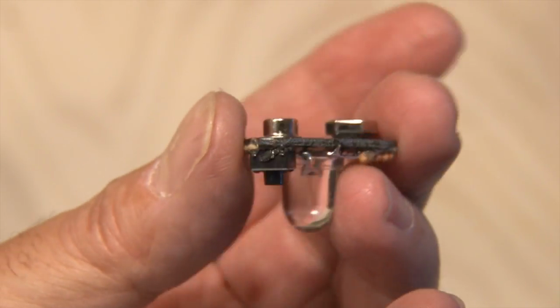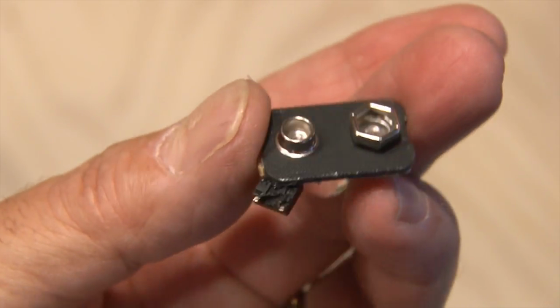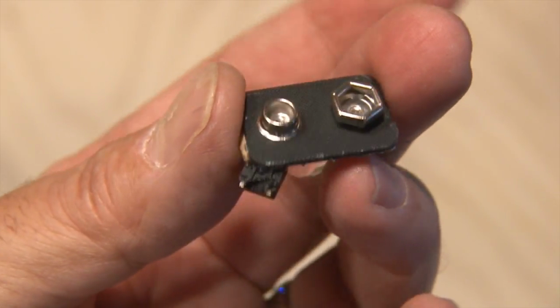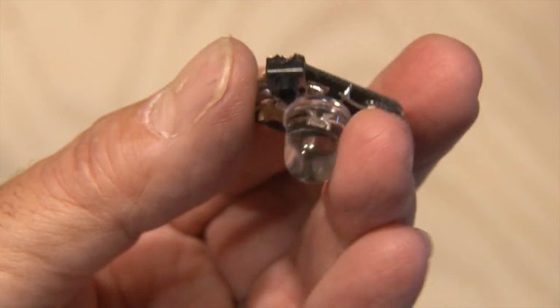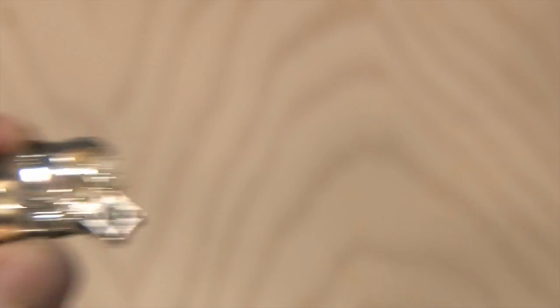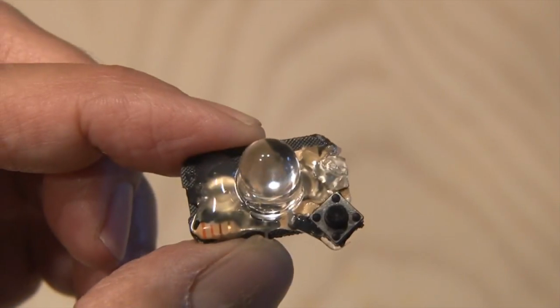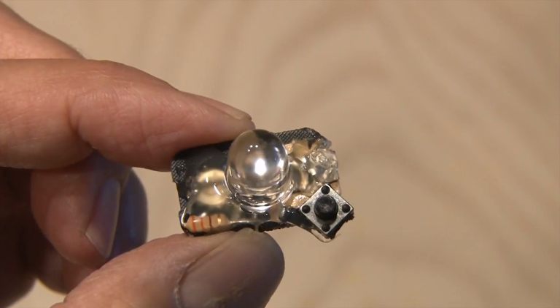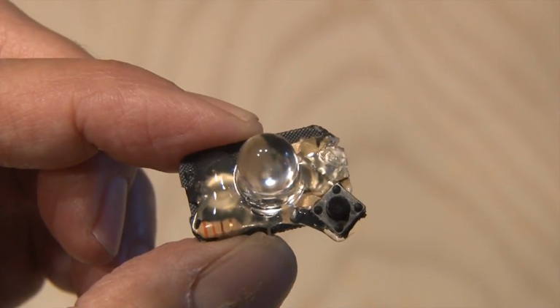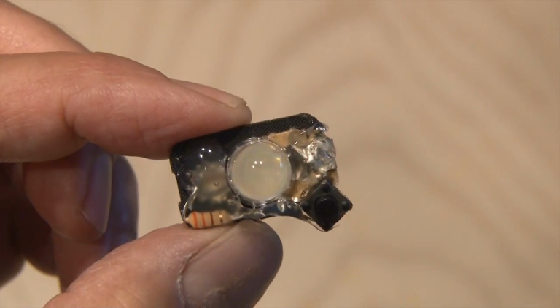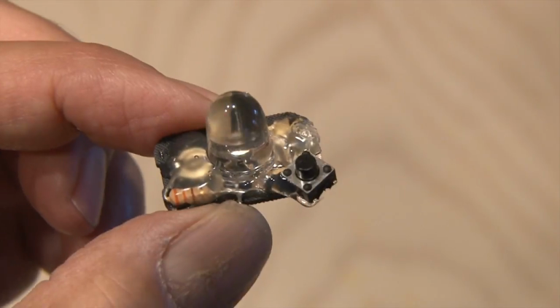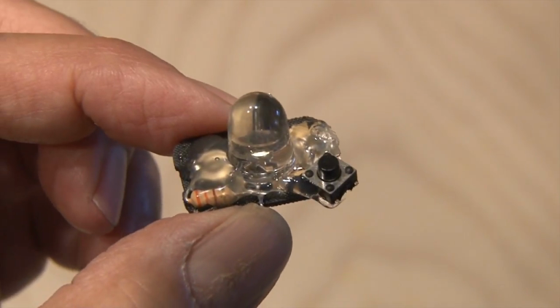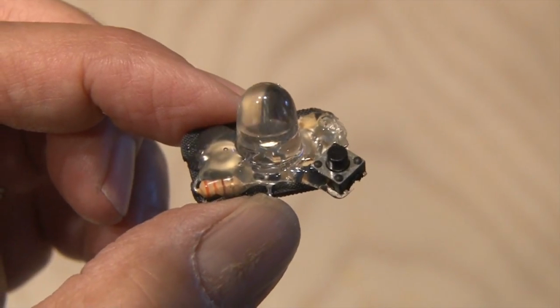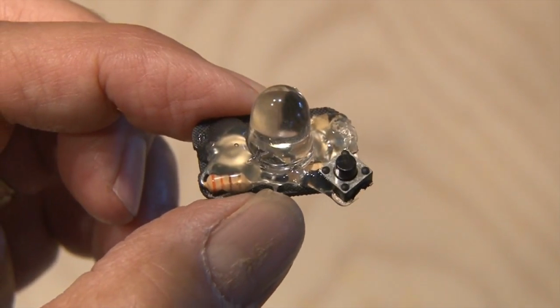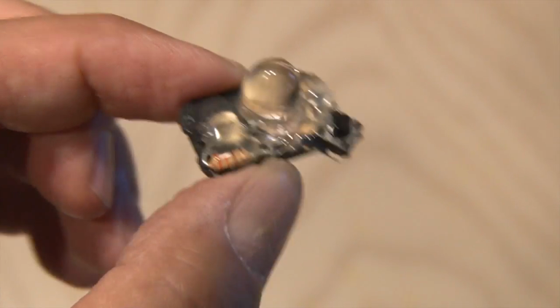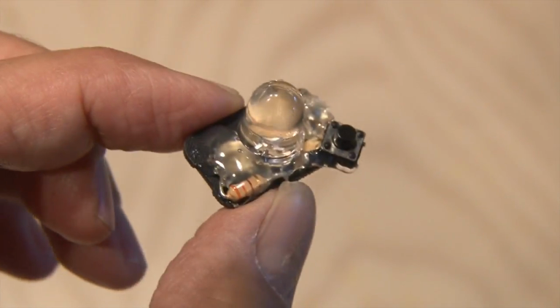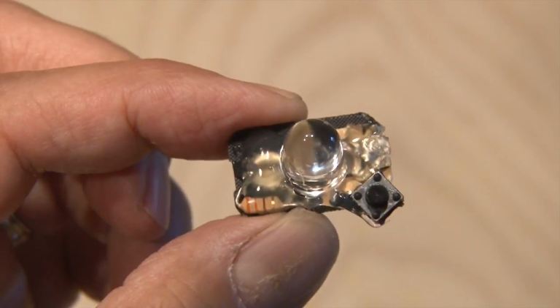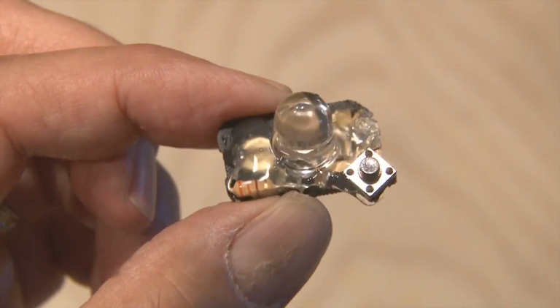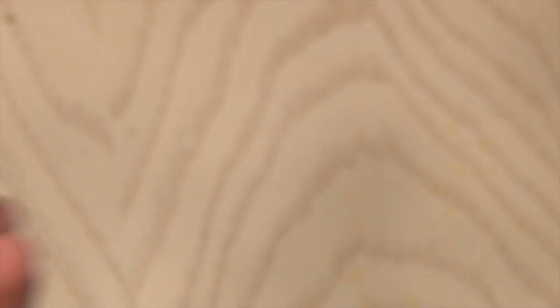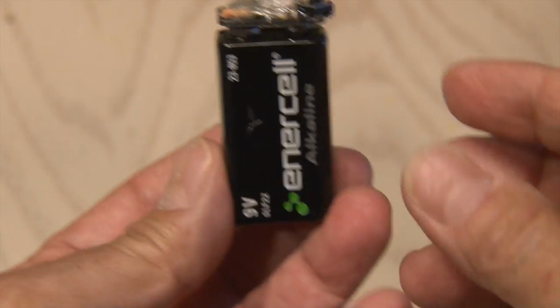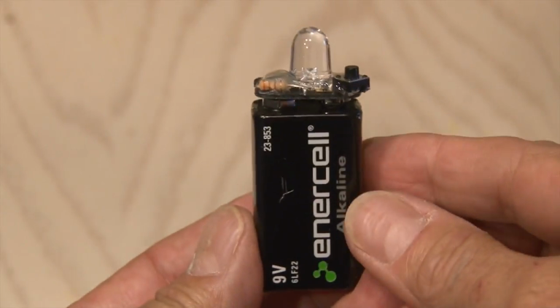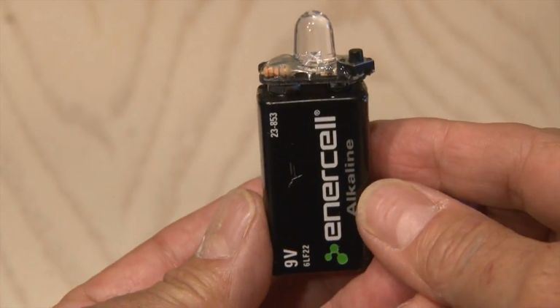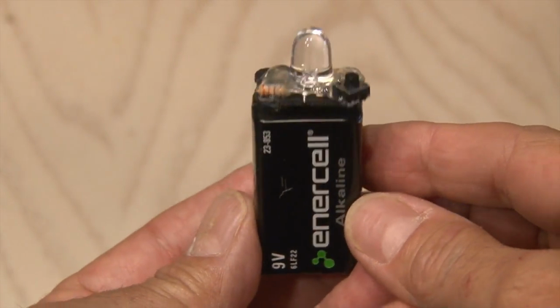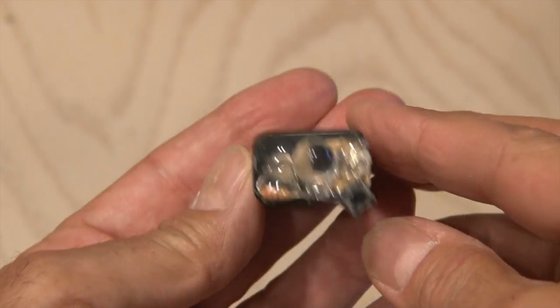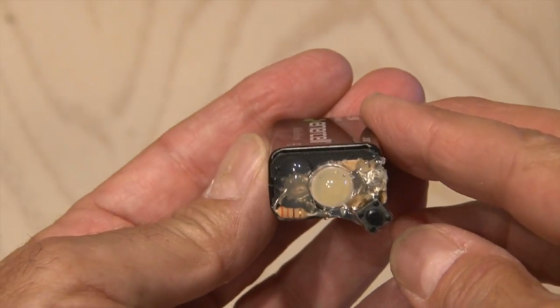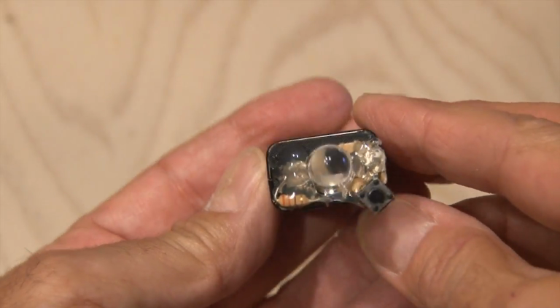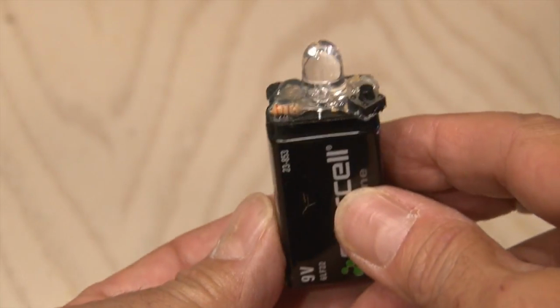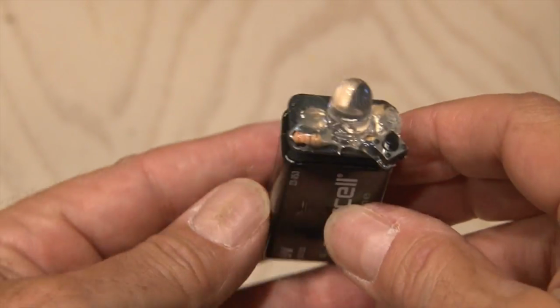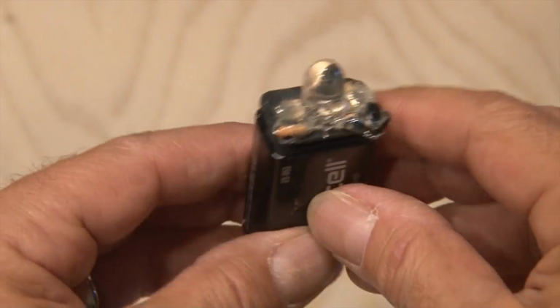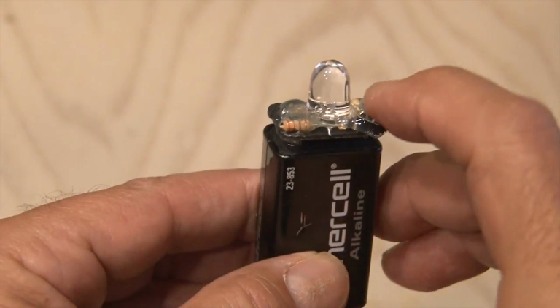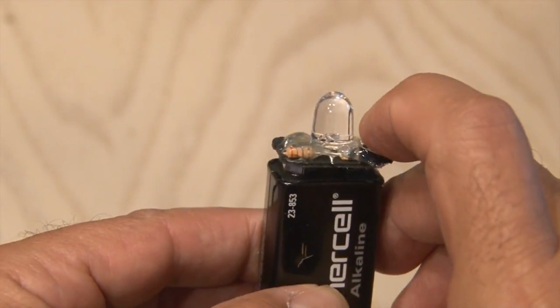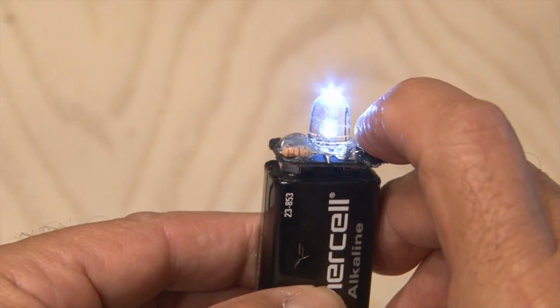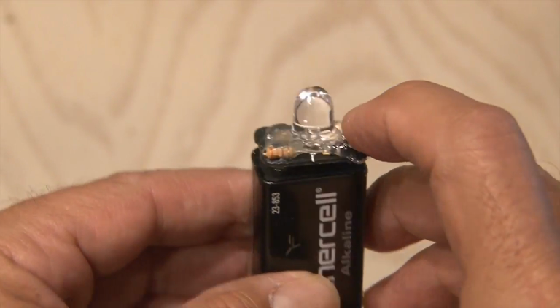Now, when you're done, you might want to hot glue all of the components and contacts just to make sure nothing shorts out. And we're done. Snap your torch top on any 9-volt battery, and you've got yourself a portable little 9-volt LED torch.